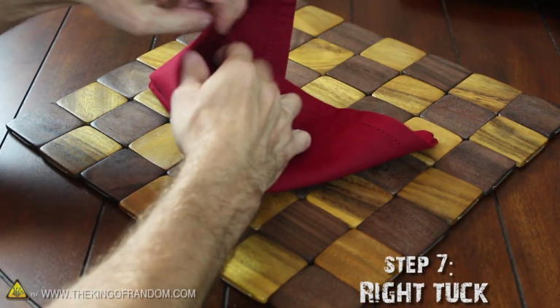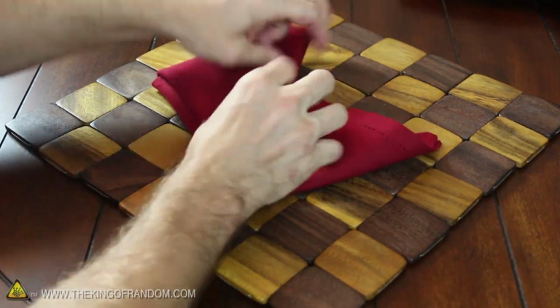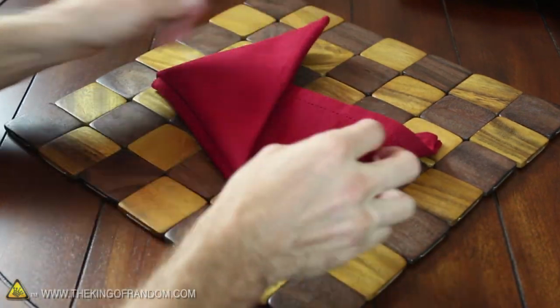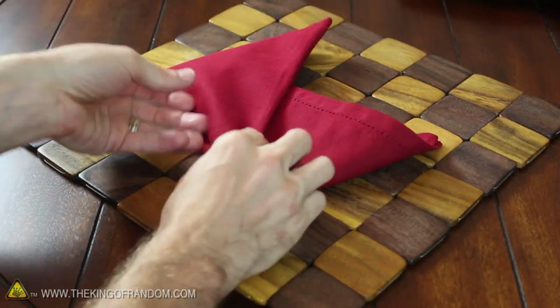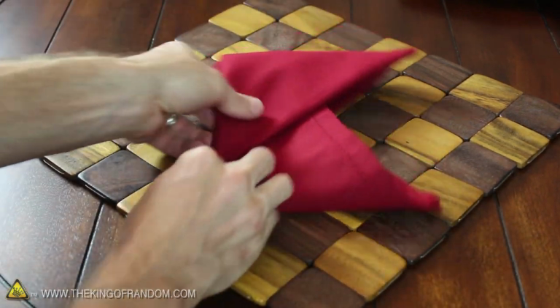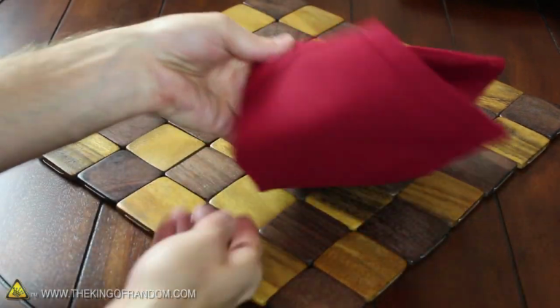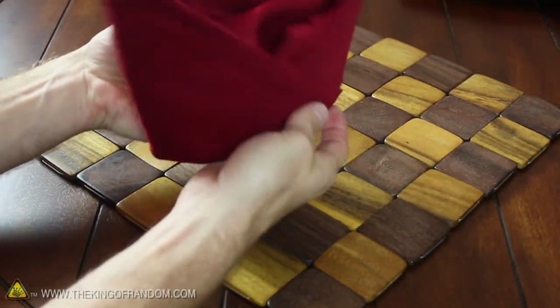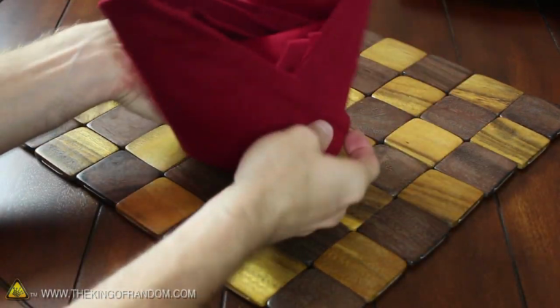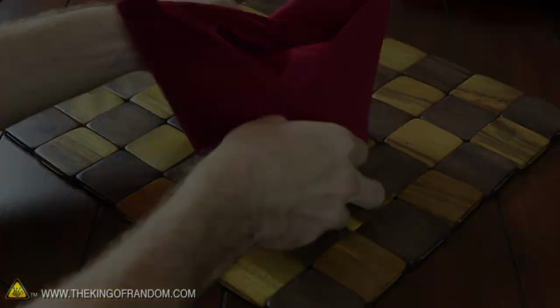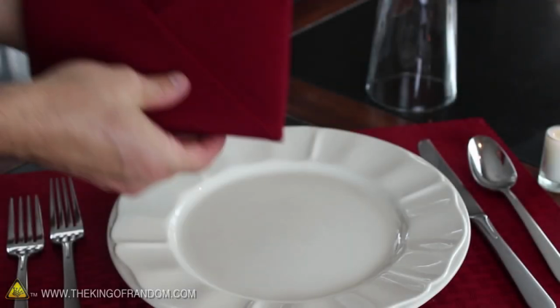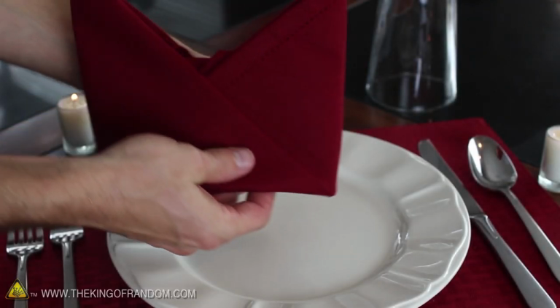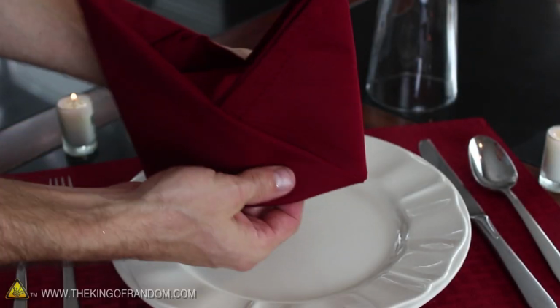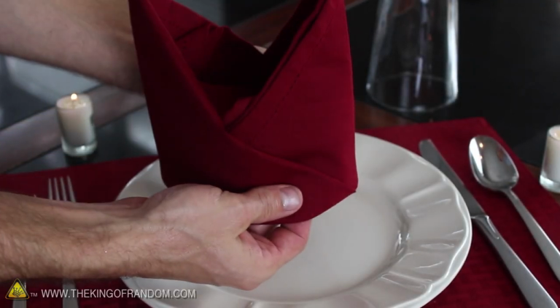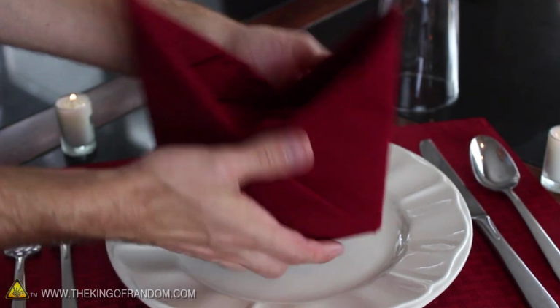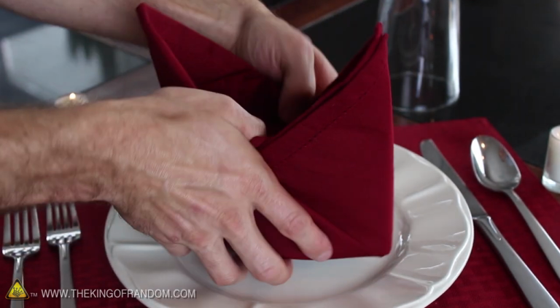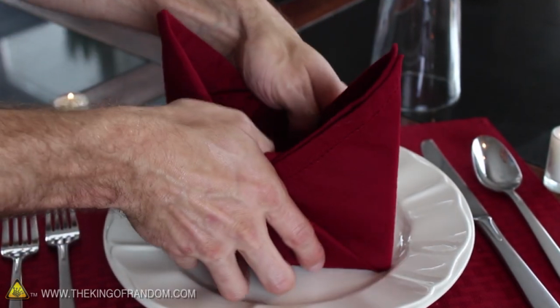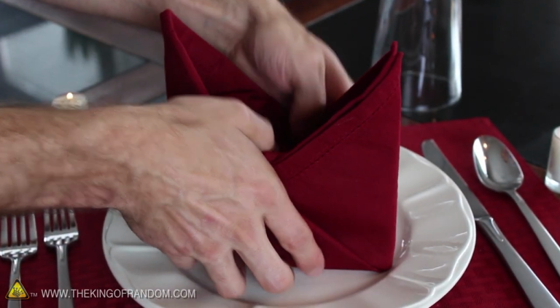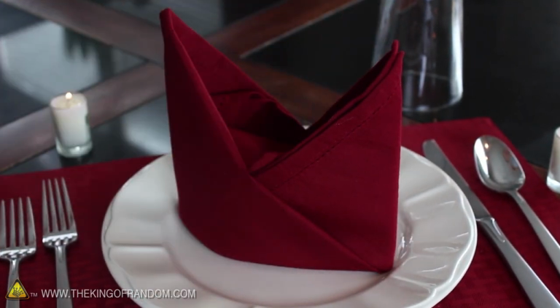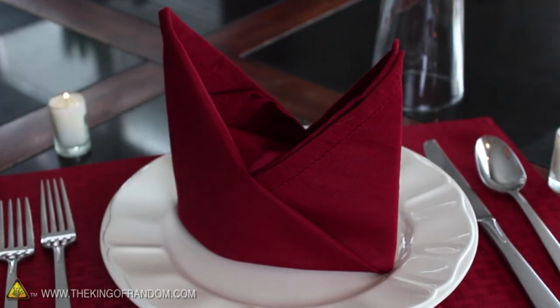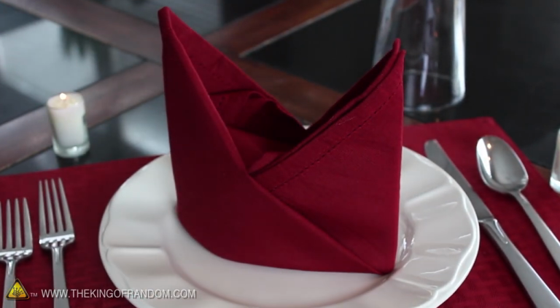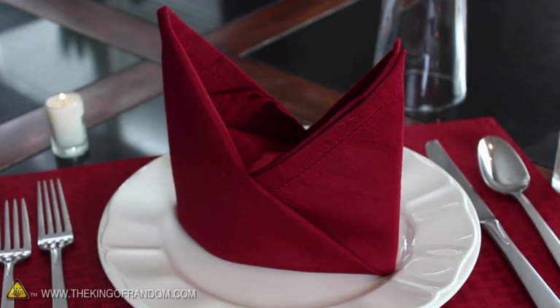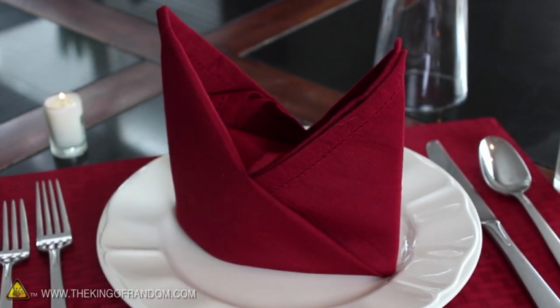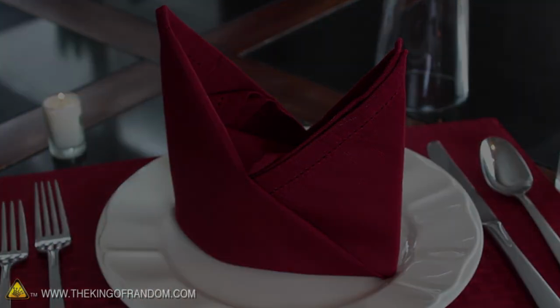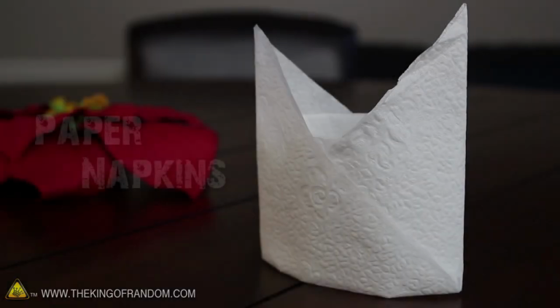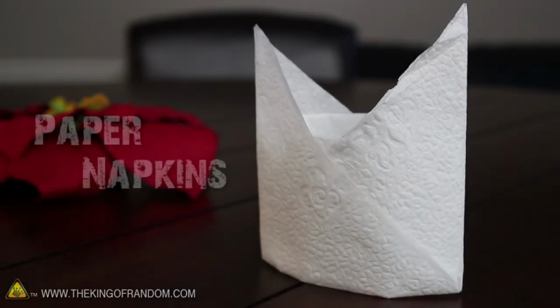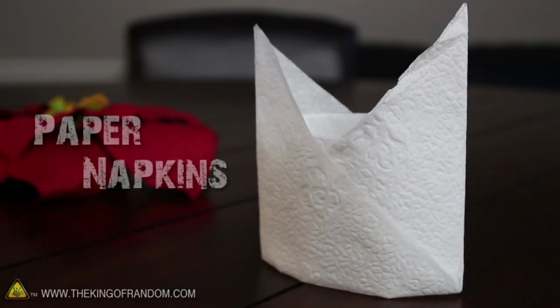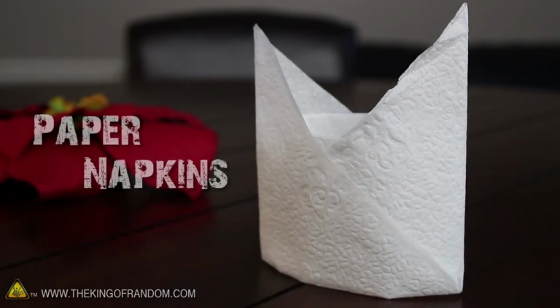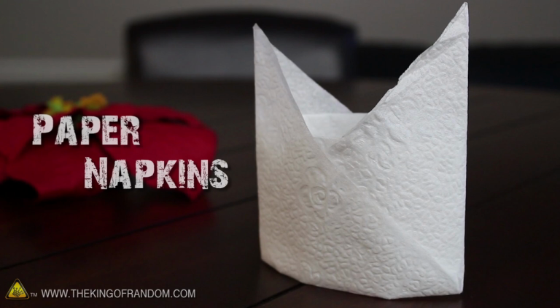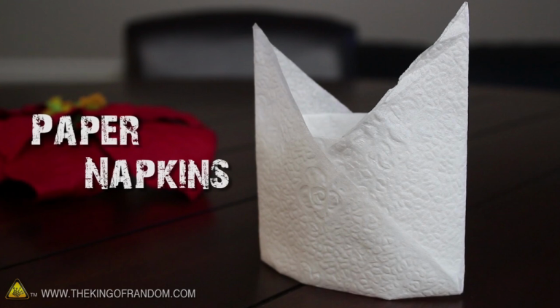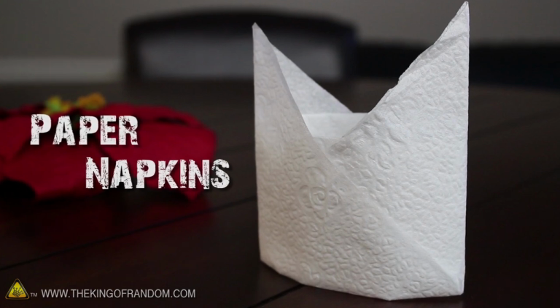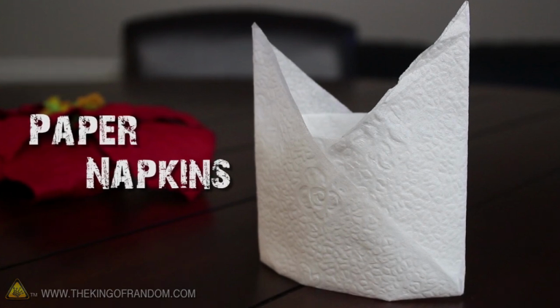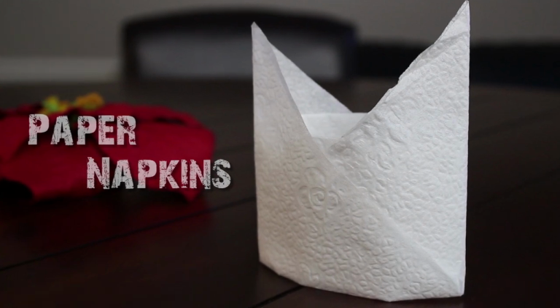gently pull the napkin open at the bottom and set it upright. You can see these are simple to make, and setting them on your dinner plates adds a dash of class. If you try this with a paper napkin, it'll probably turn out something like this.